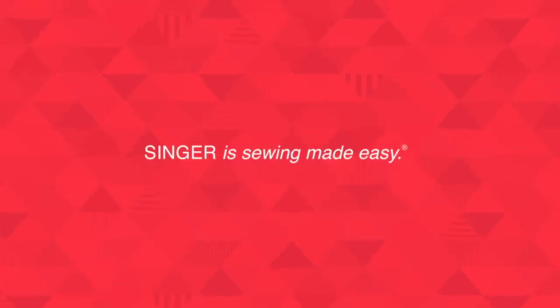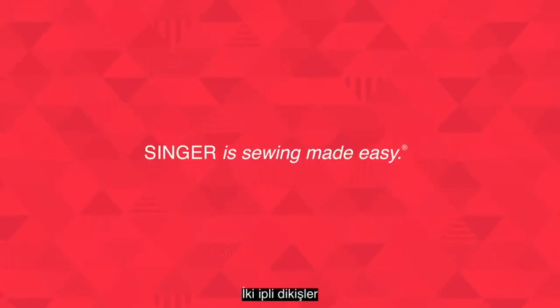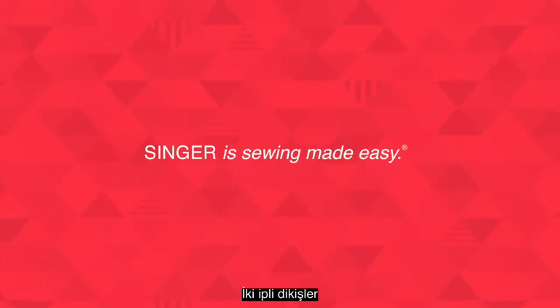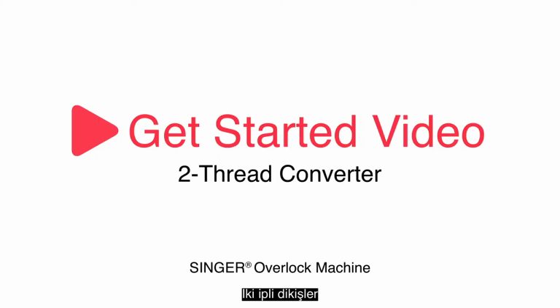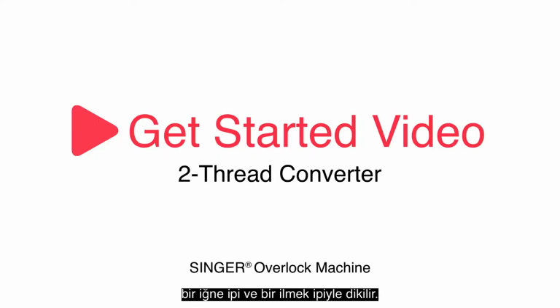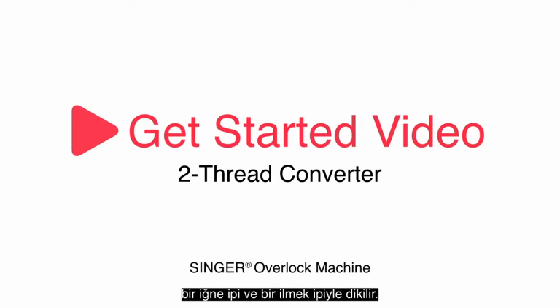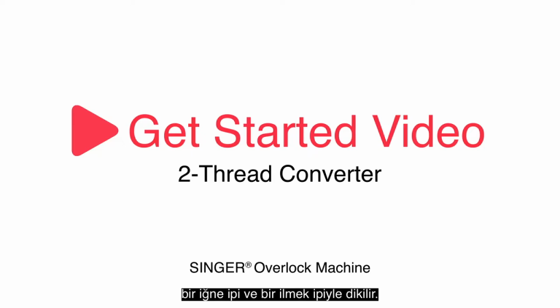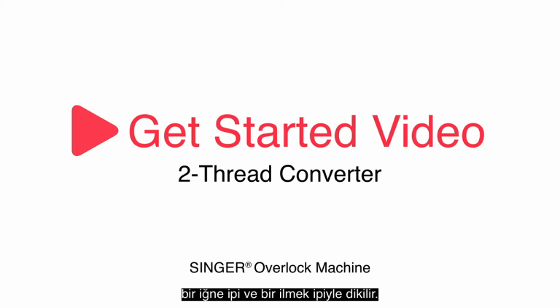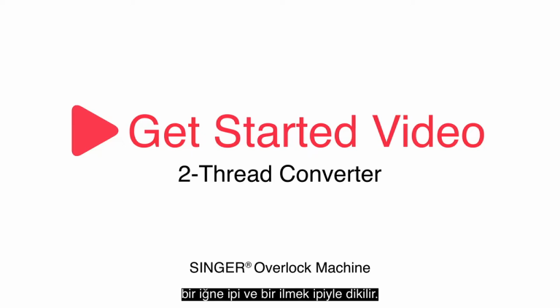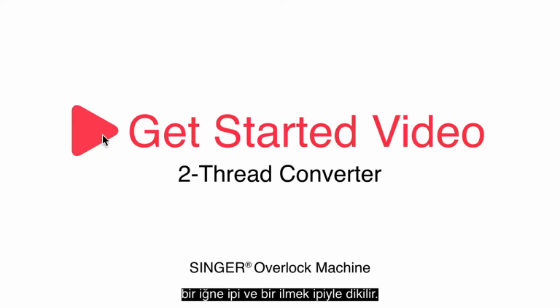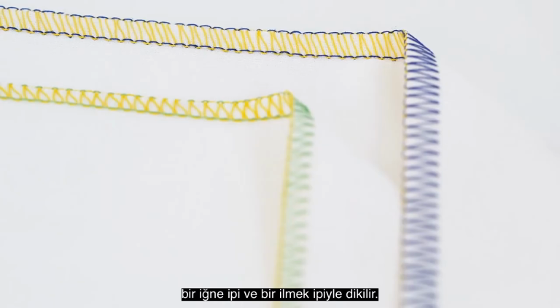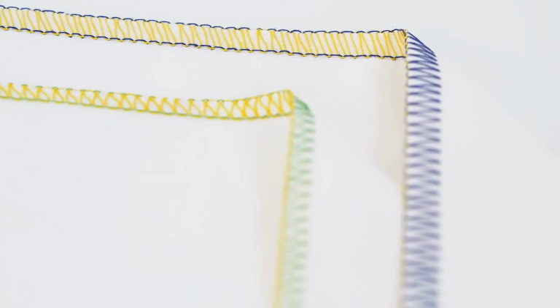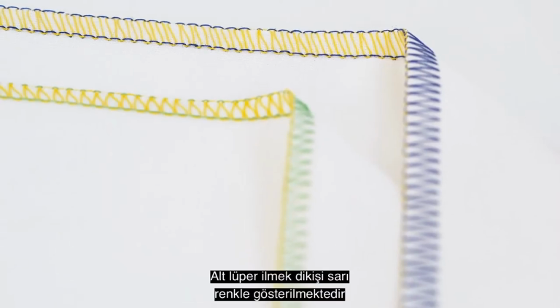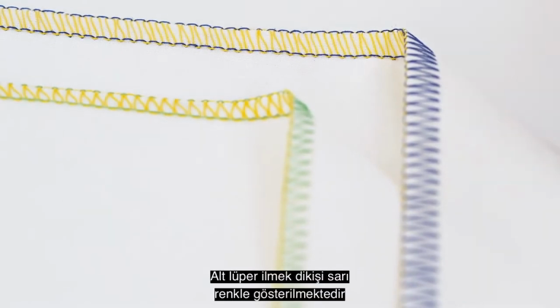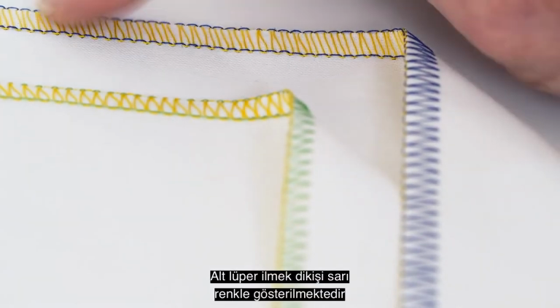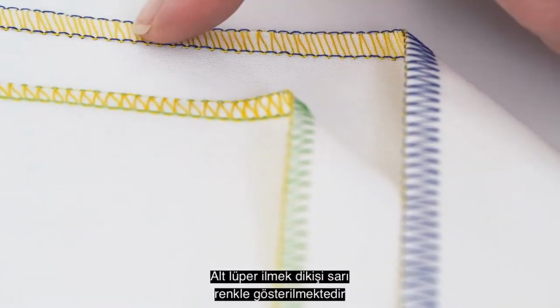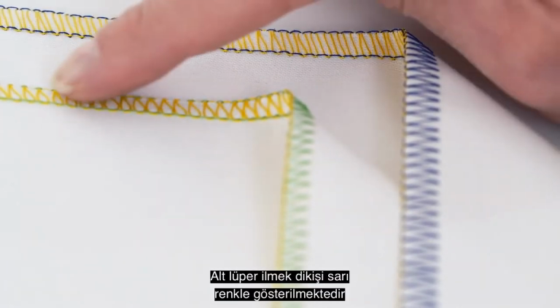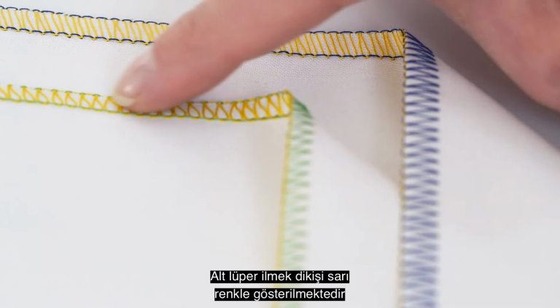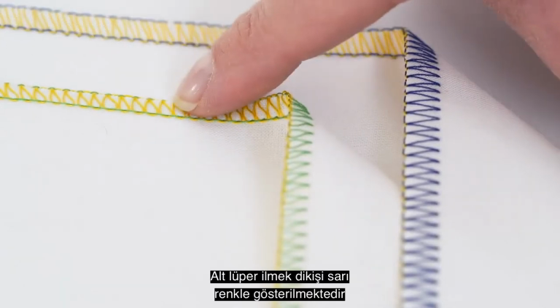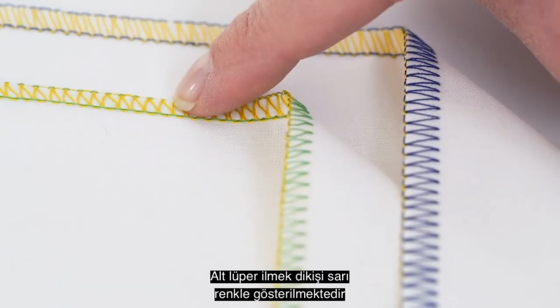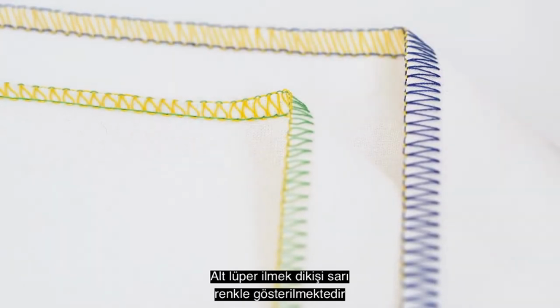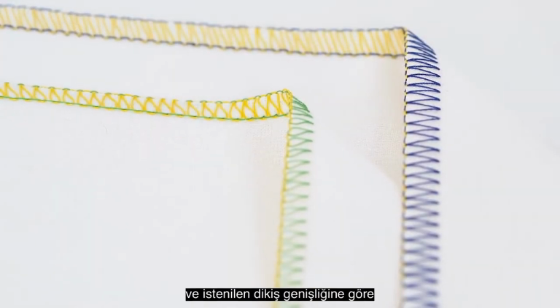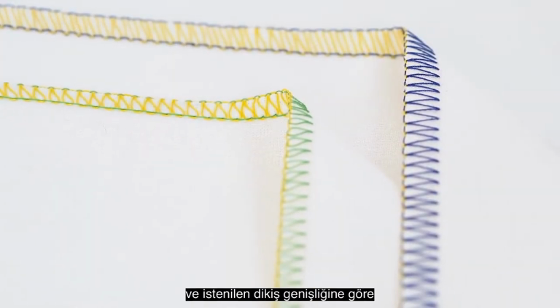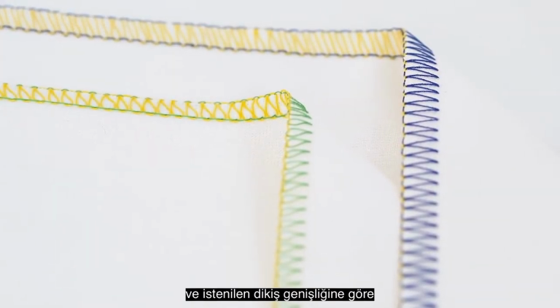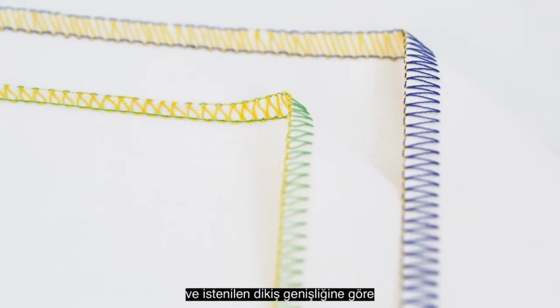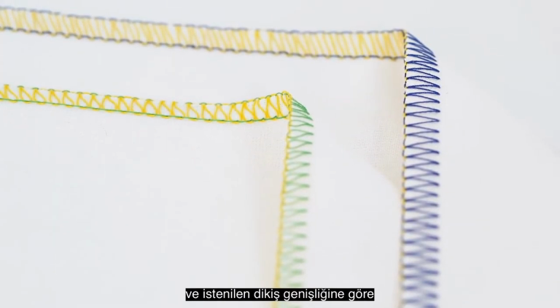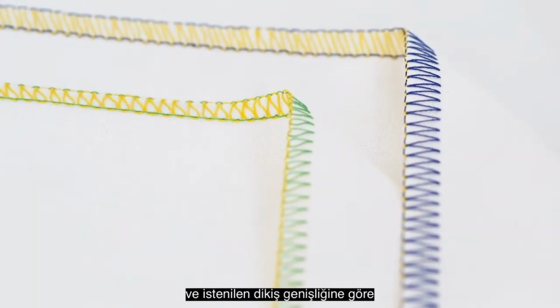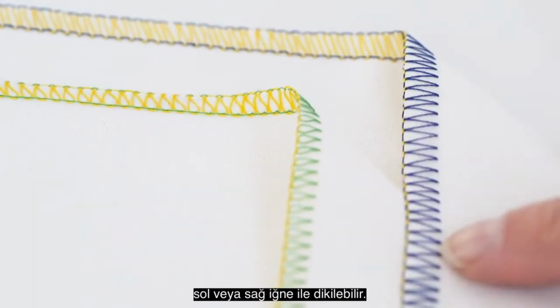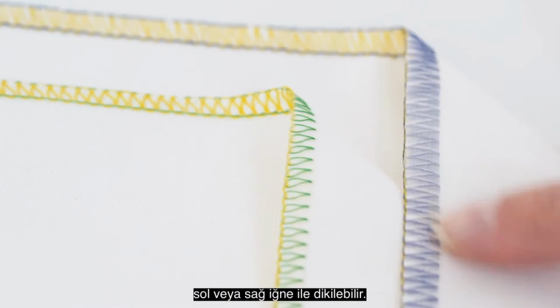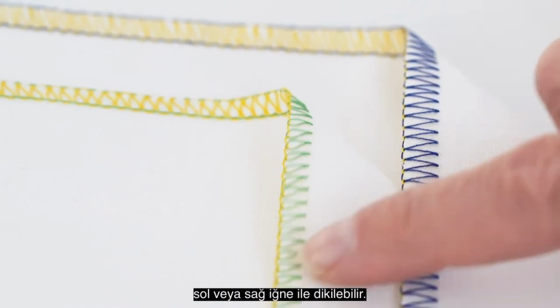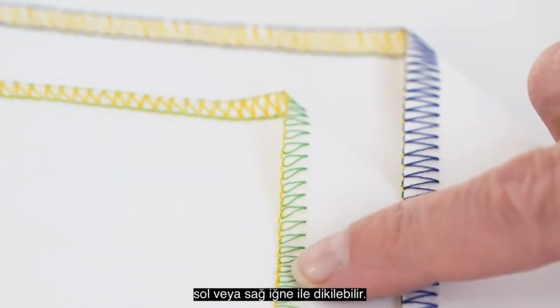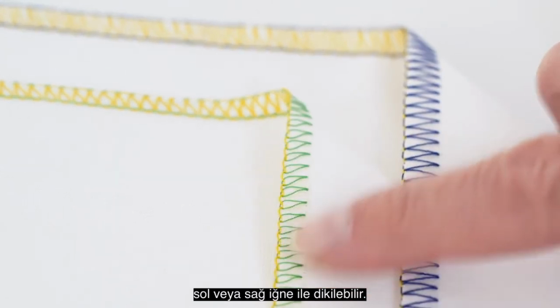Two thread stitches are sewn with one needle thread and one looper thread. The lower looper is threaded, shown here in yellow, and either the left needle or the right needle is used, depending on the width of the stitch you want to sew.